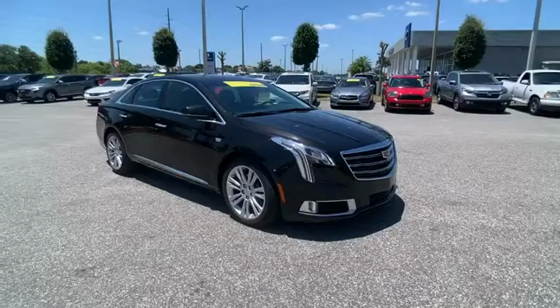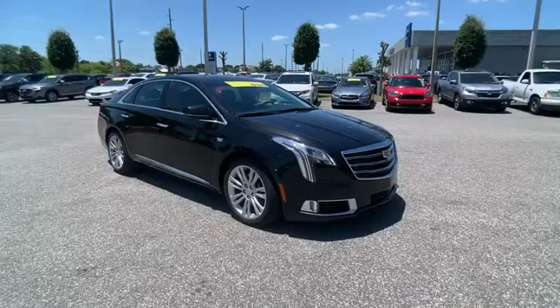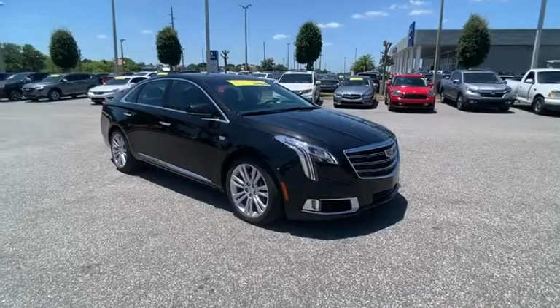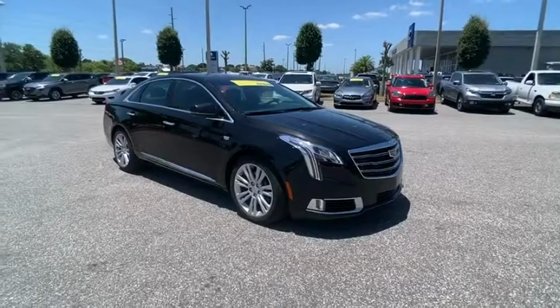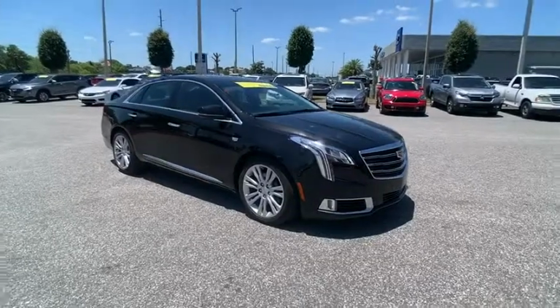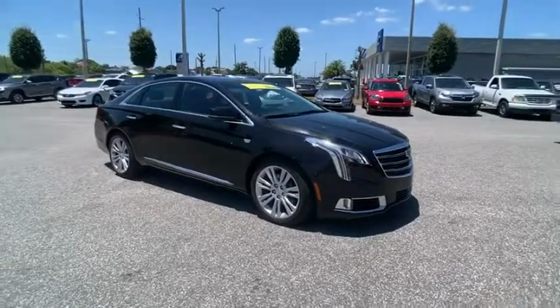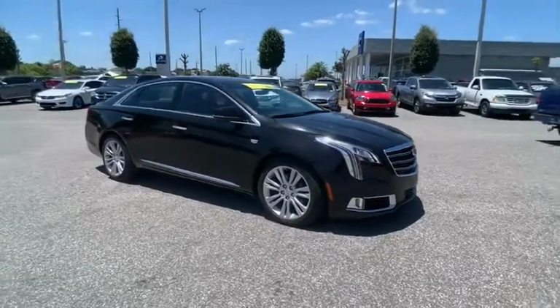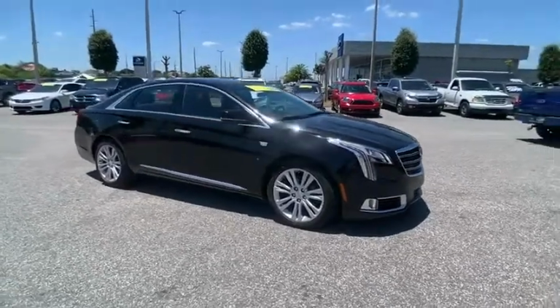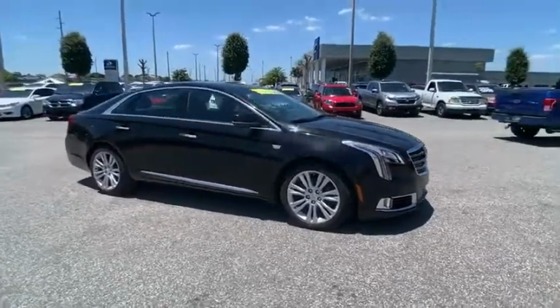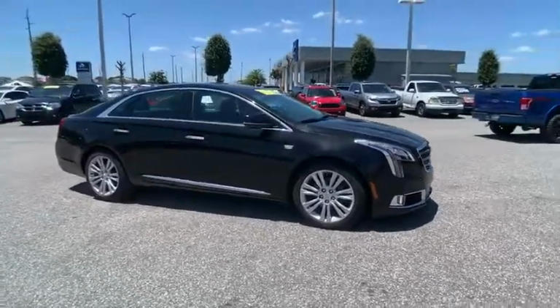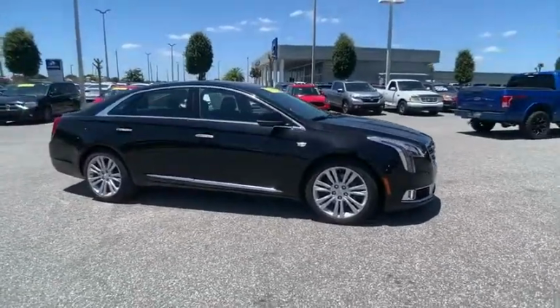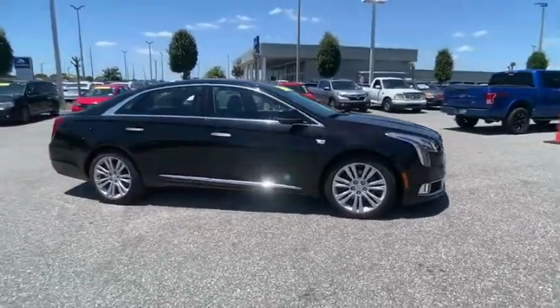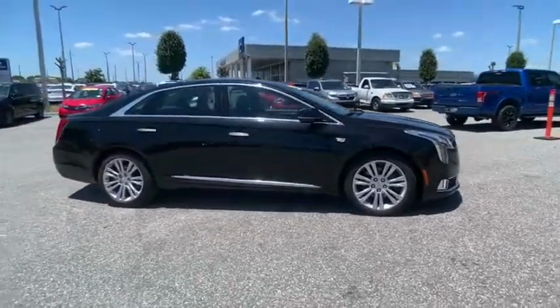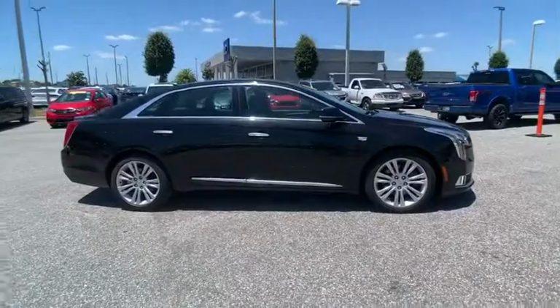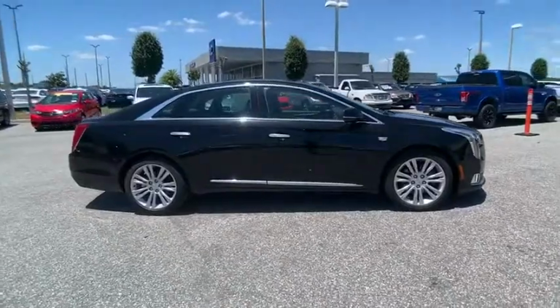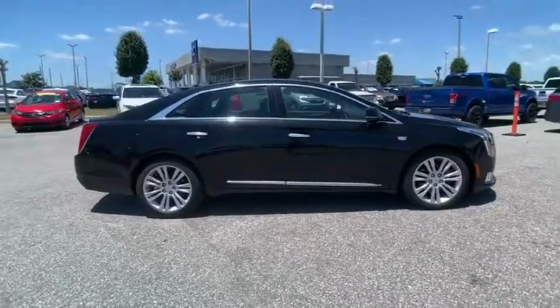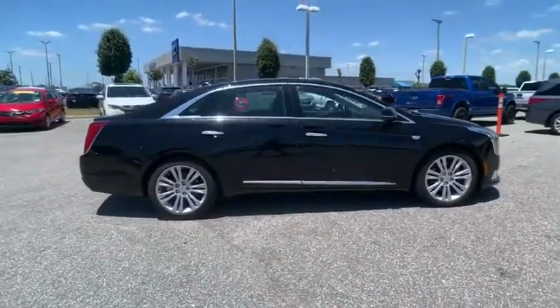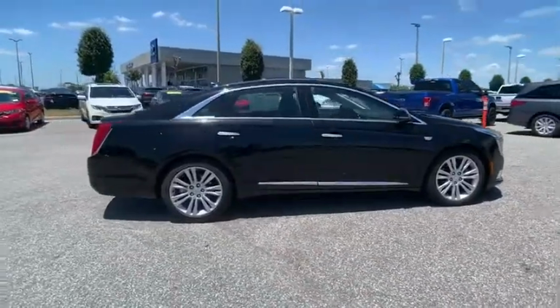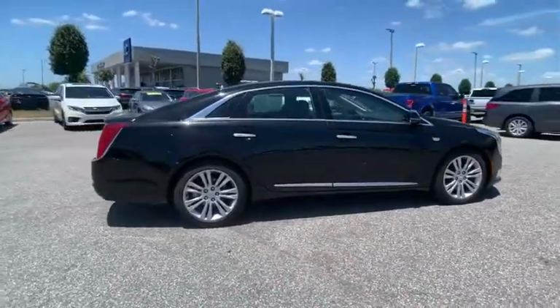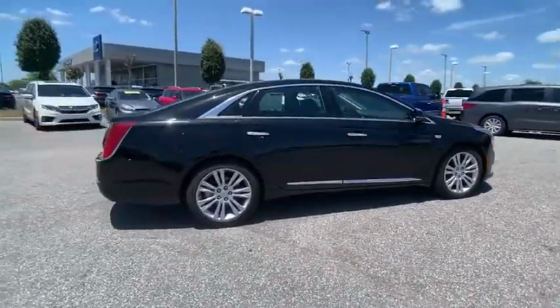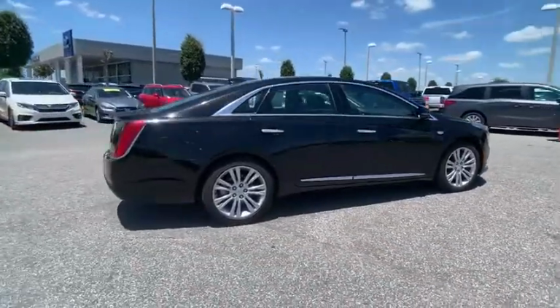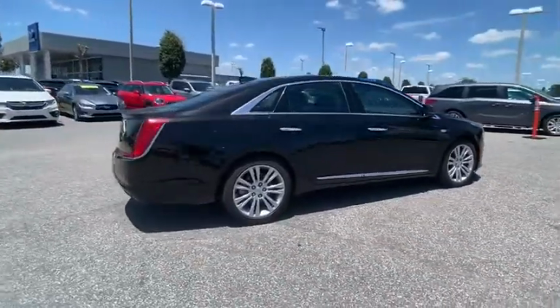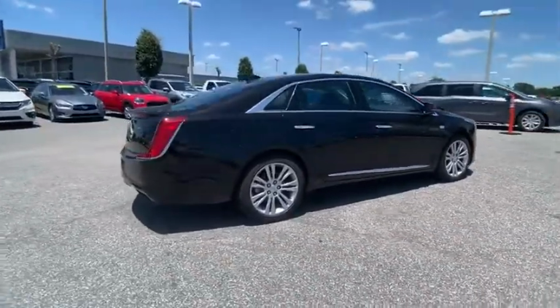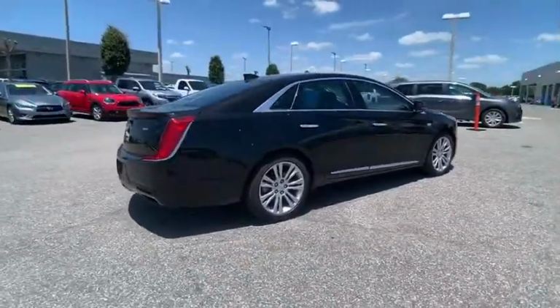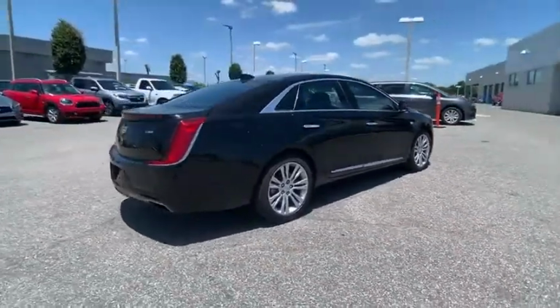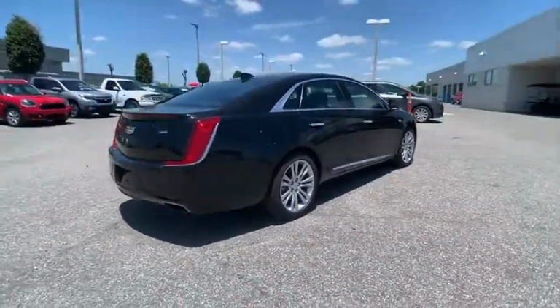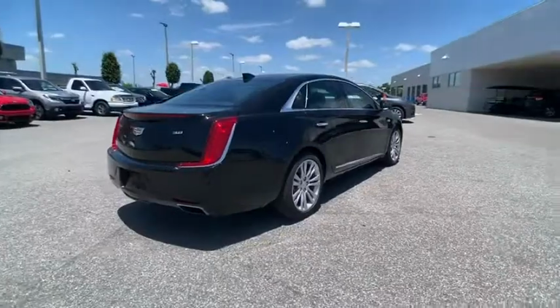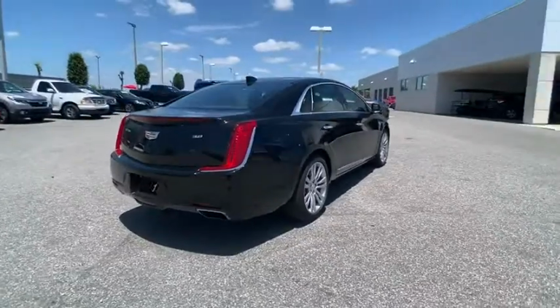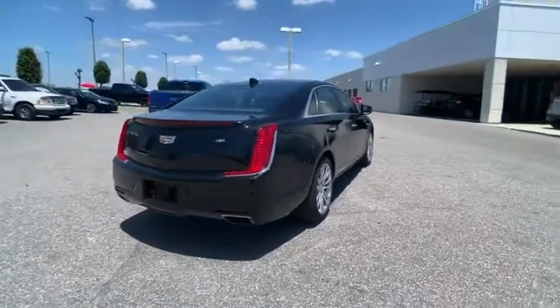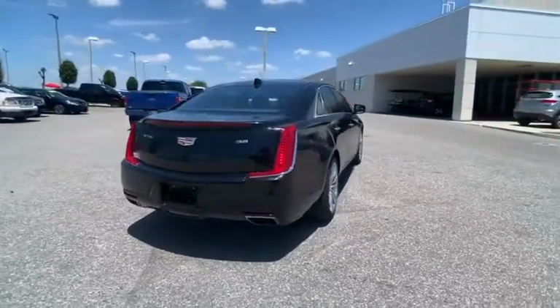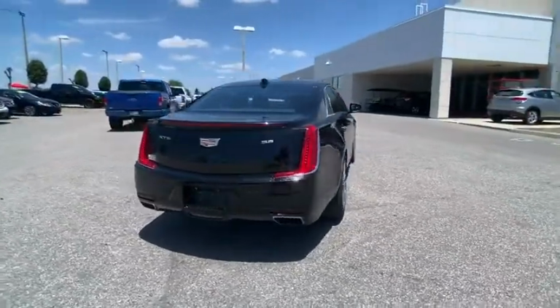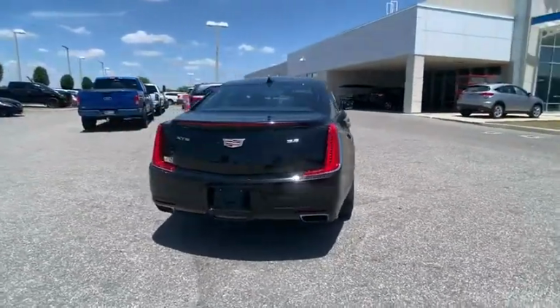Come test drive the 2018 XTS. The Cadillac XTS will have every kind of feature you can think of. It comes with a spacious, high-tech cabin and packed with lots of safety features.